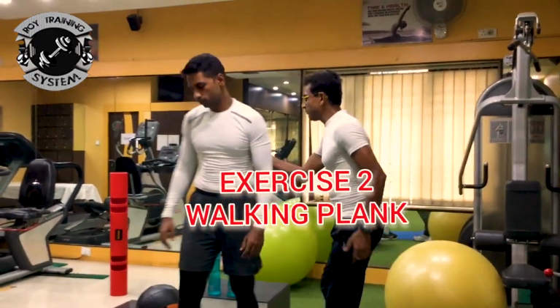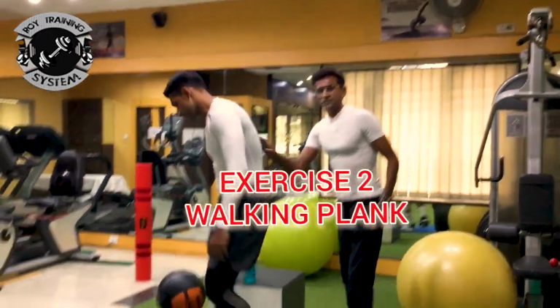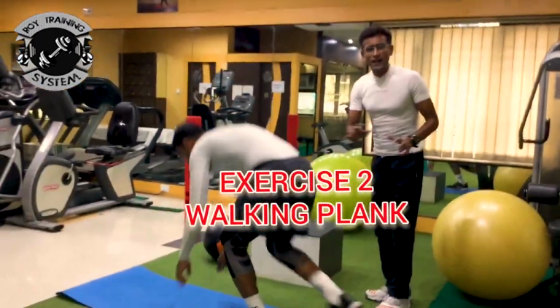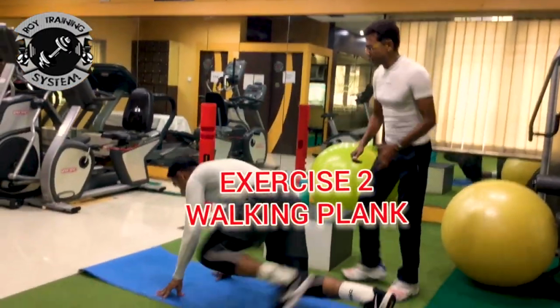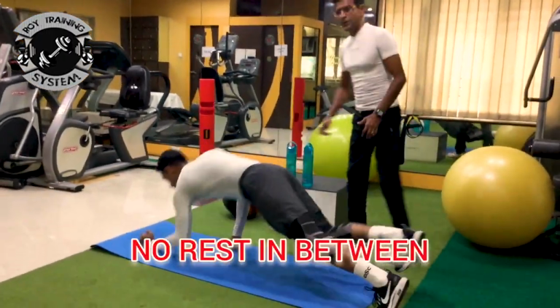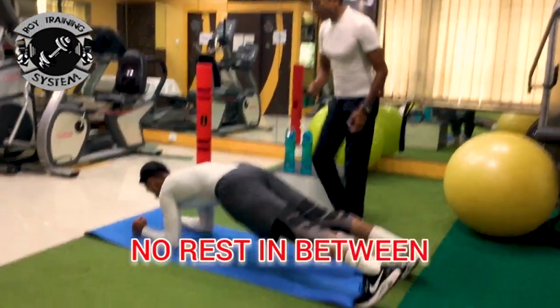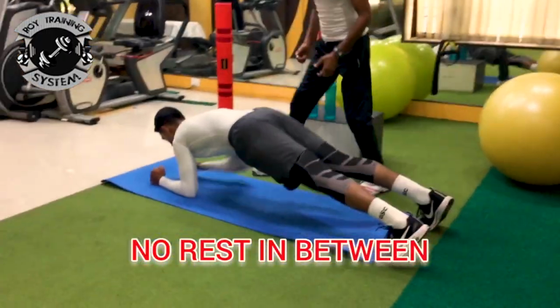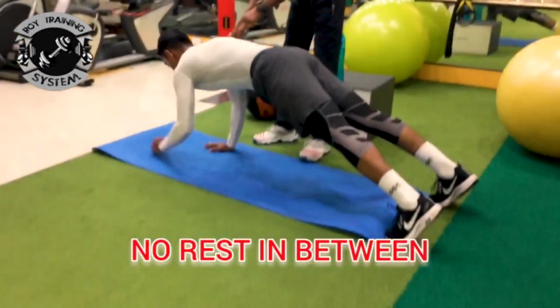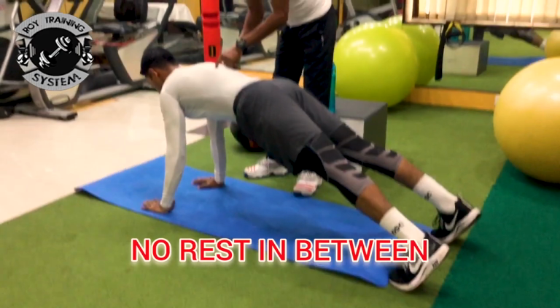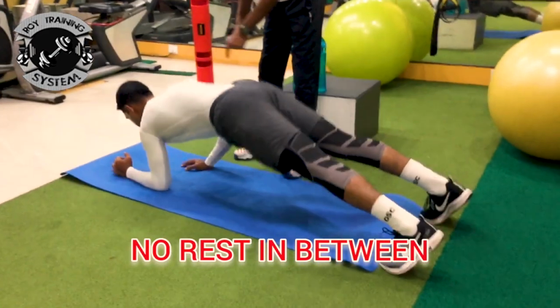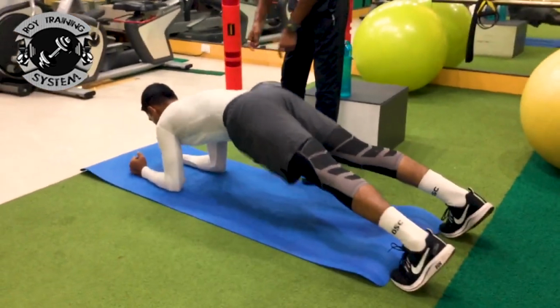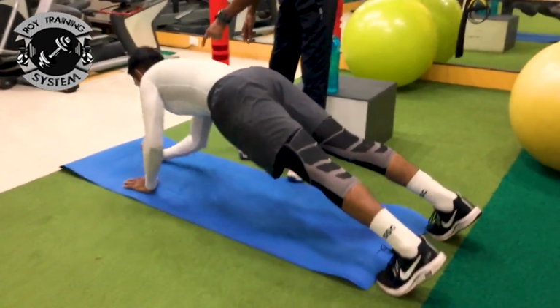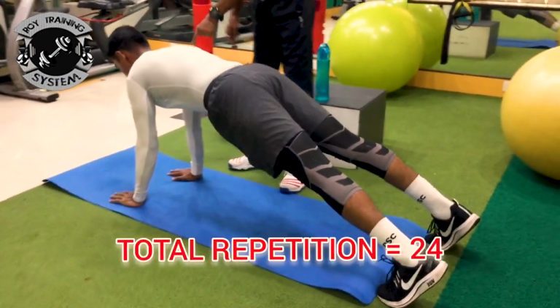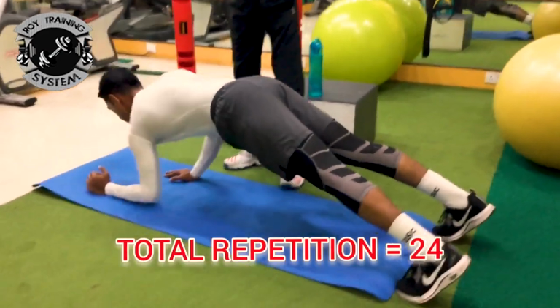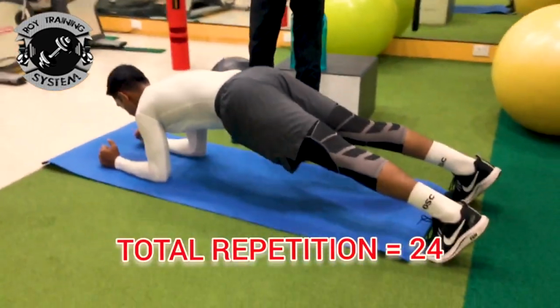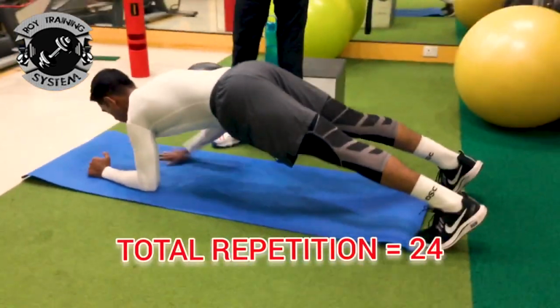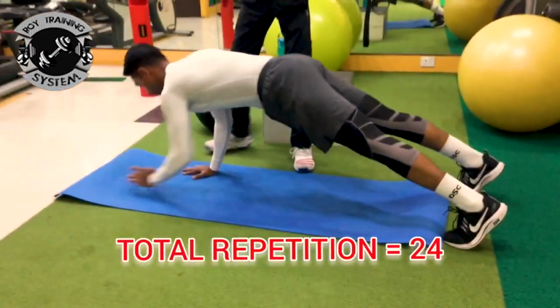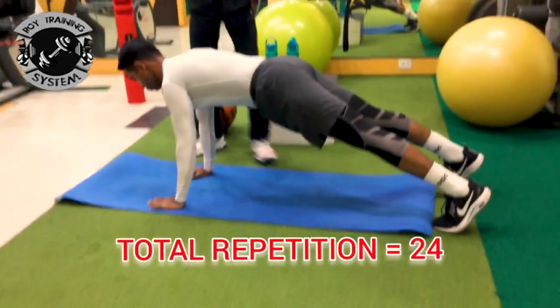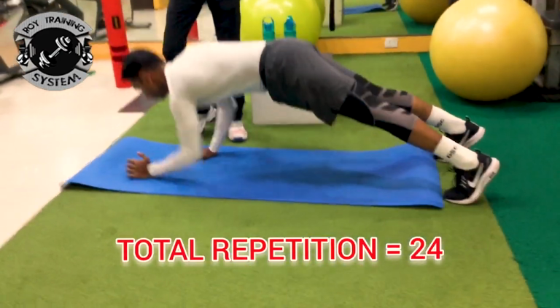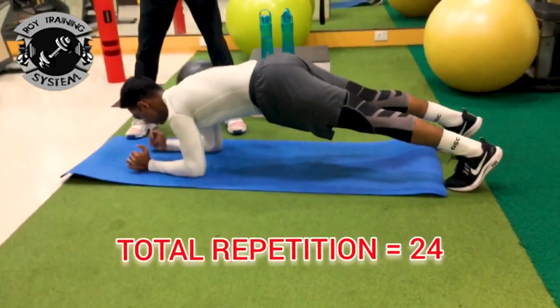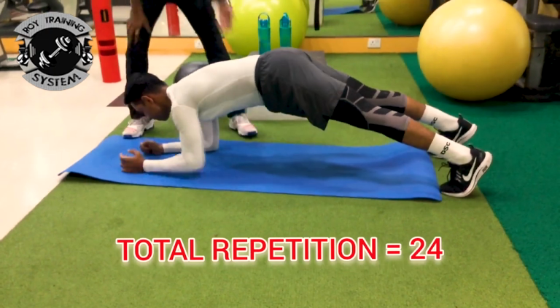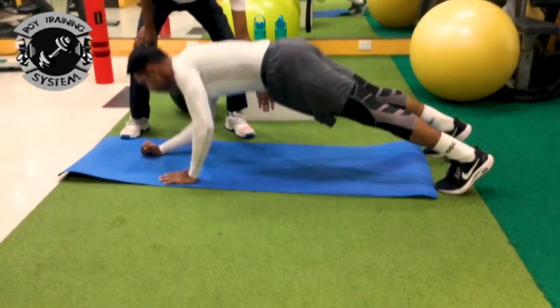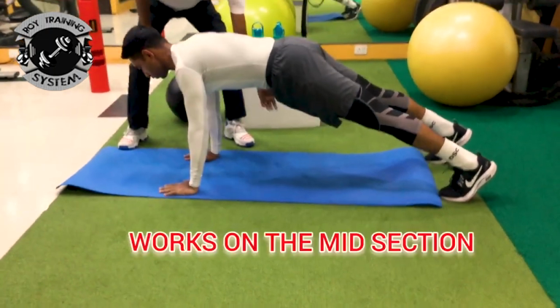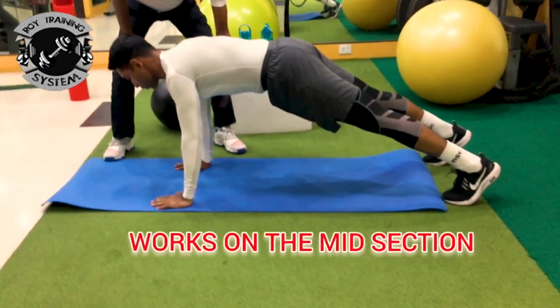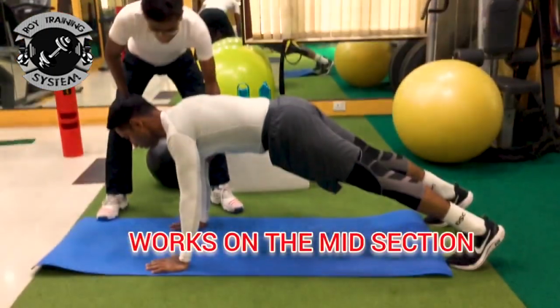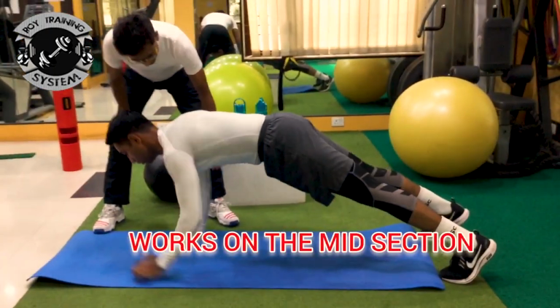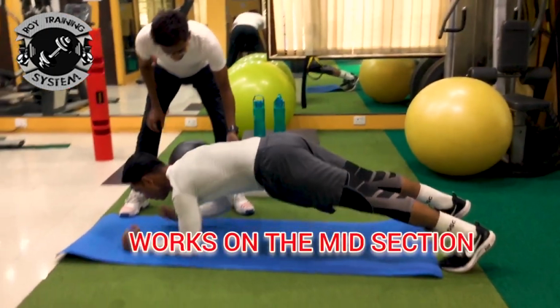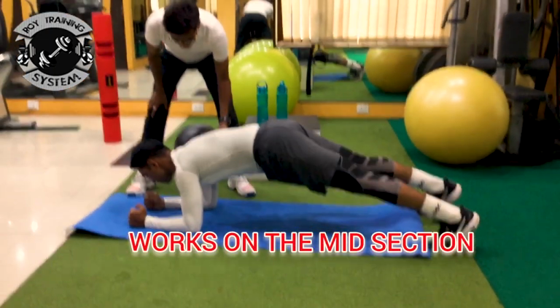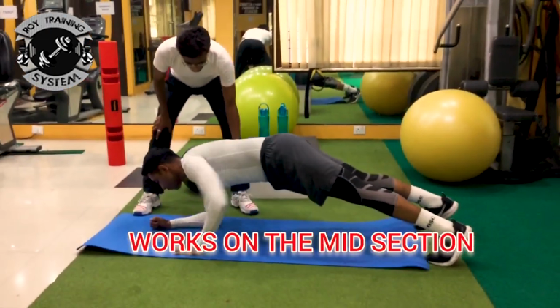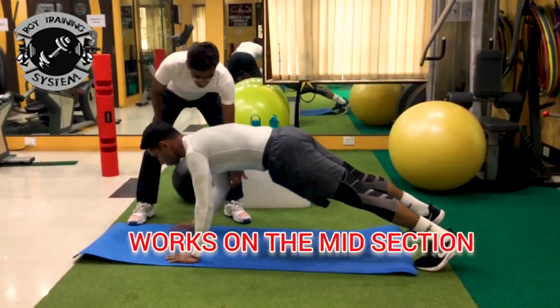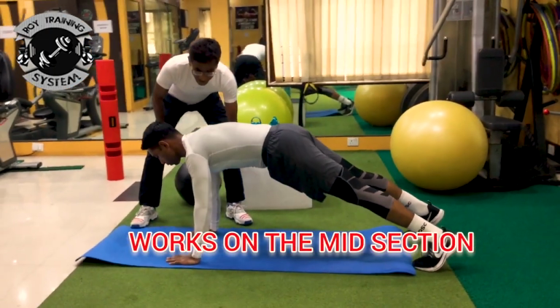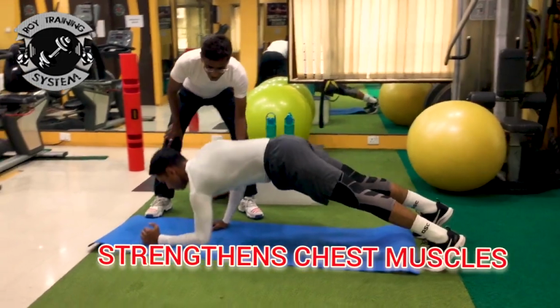Walking plank — no rest. You see, my legs are moving through. Count 1, 2 — same way, you should count up to 24. This works on the core and it also strengthens the chest. So it is an integrated movement.